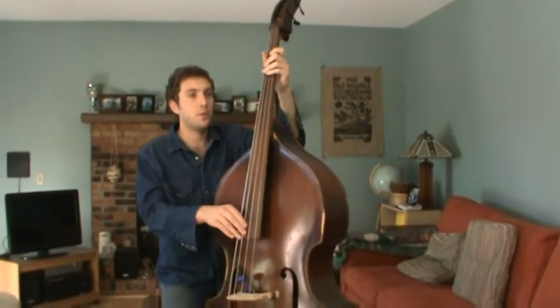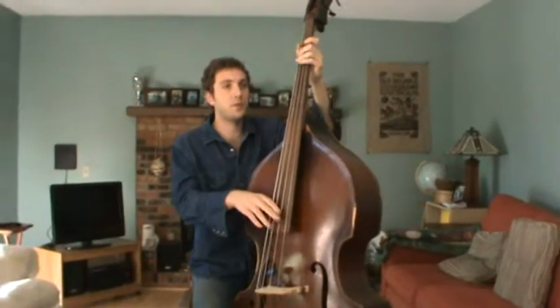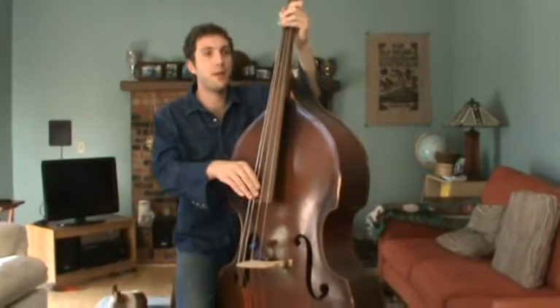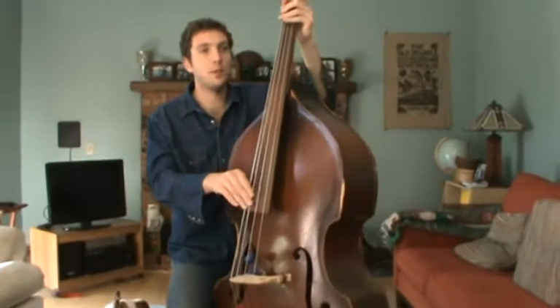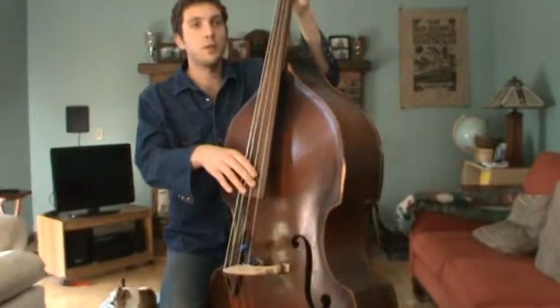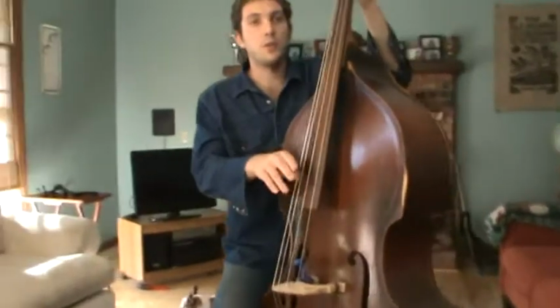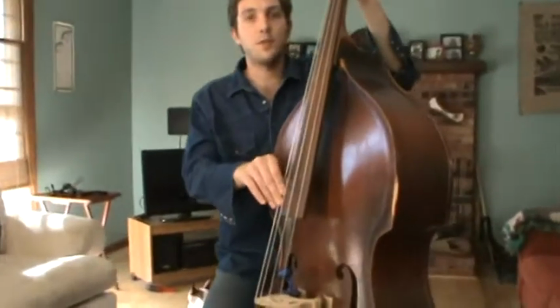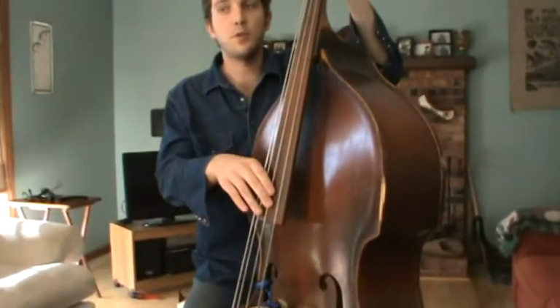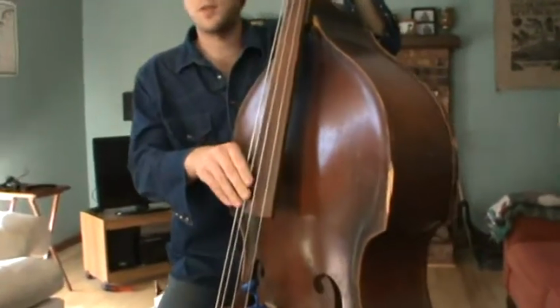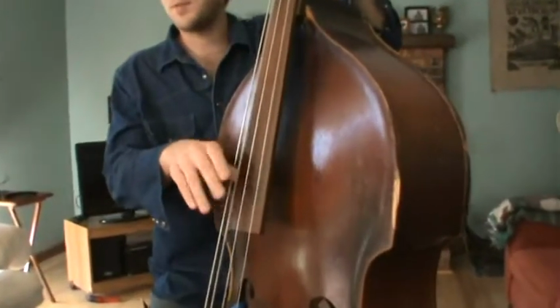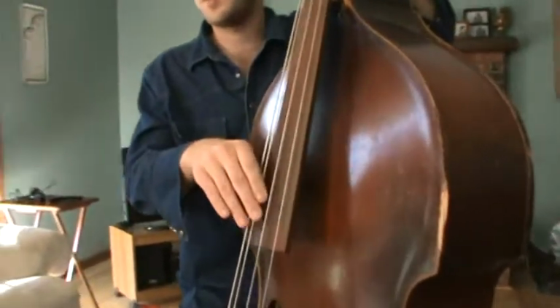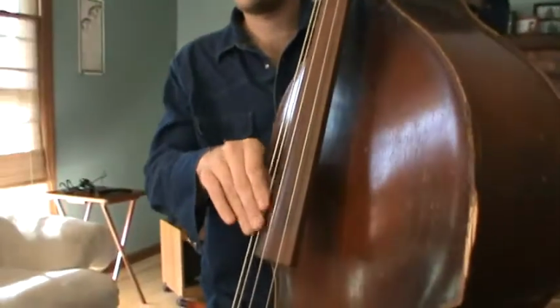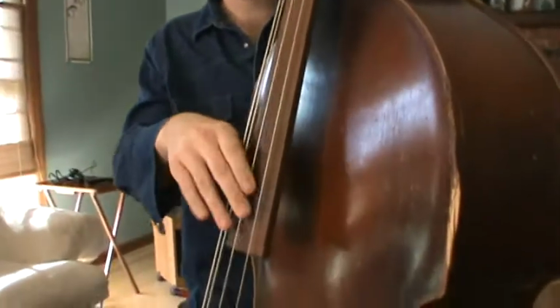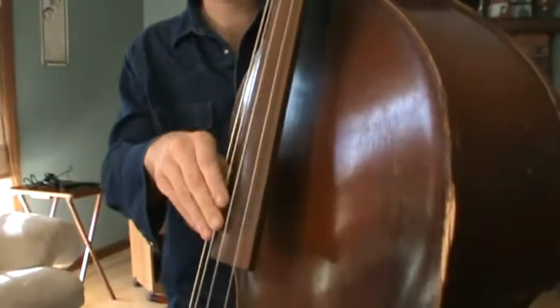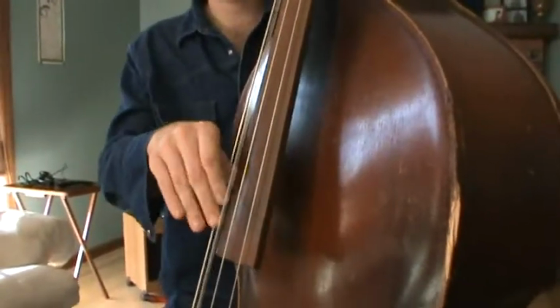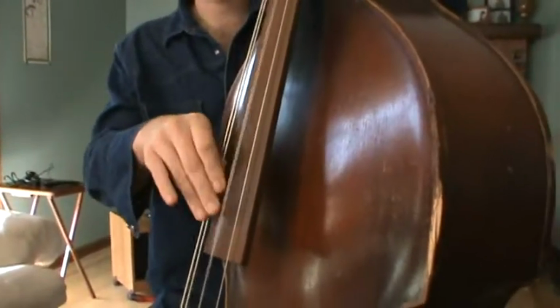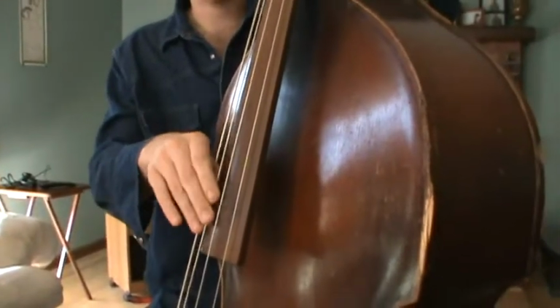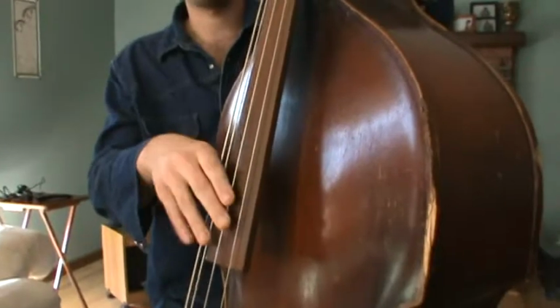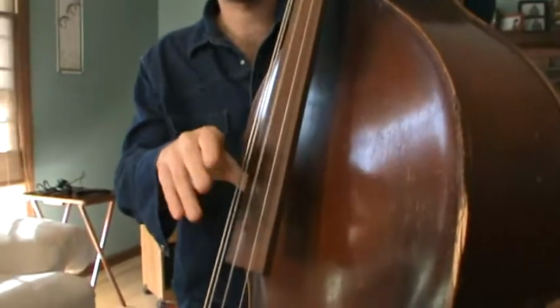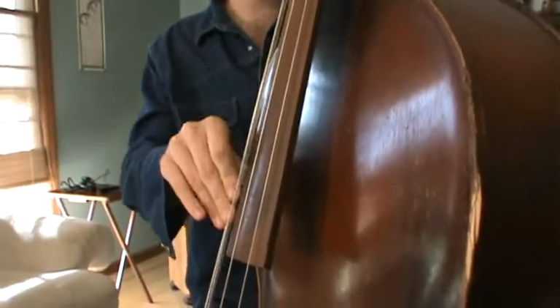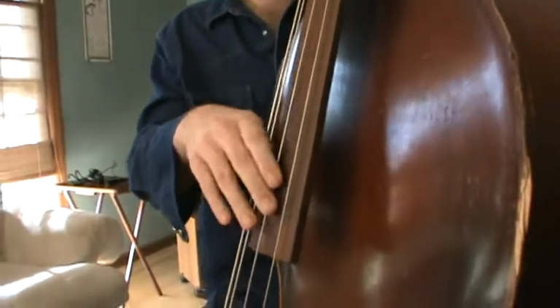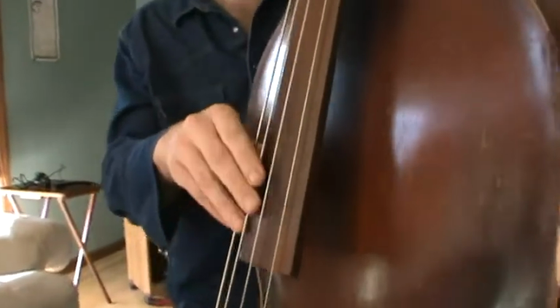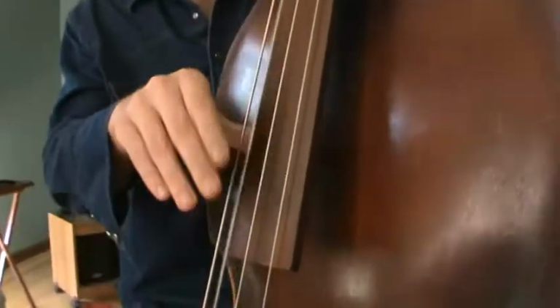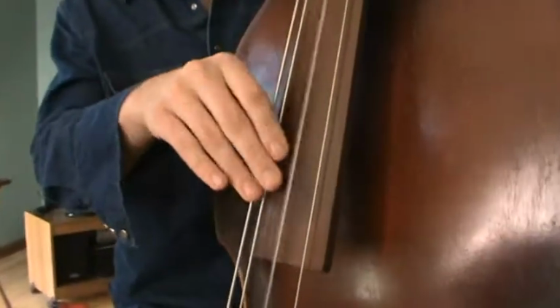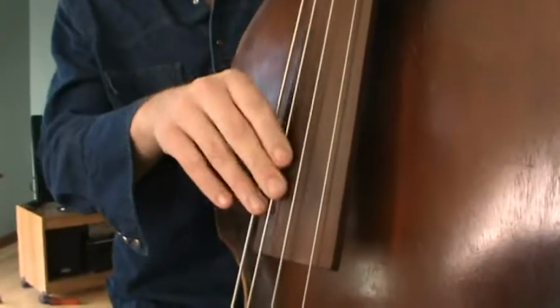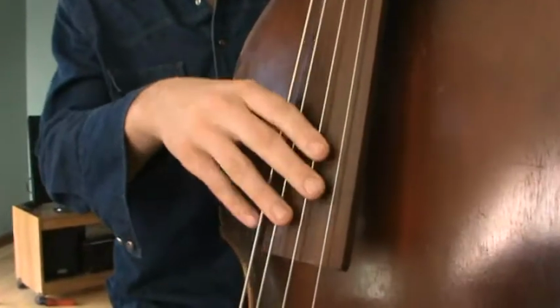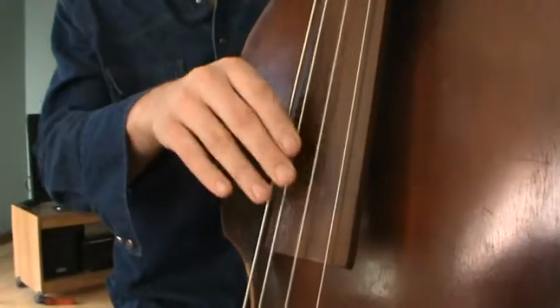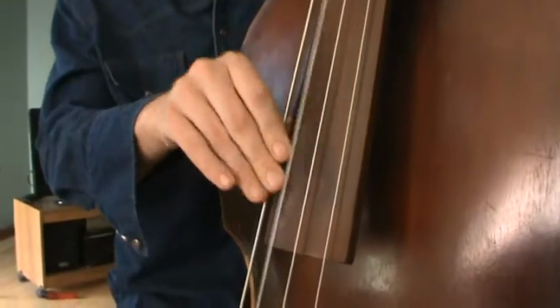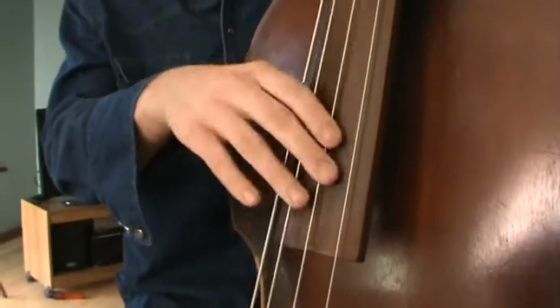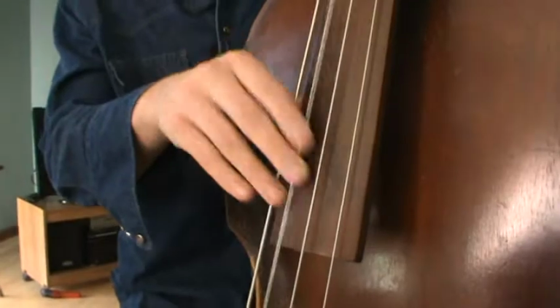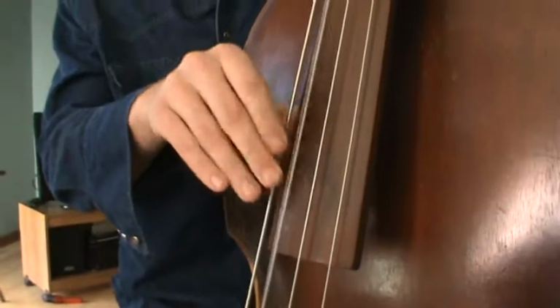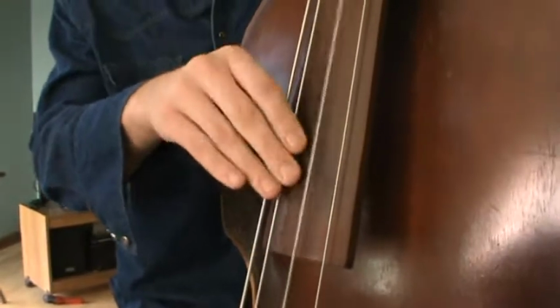So the slap bass — you hit the root notes at the same time, so that's like a 1 and a 3. Then you just be slapping on the 2 and 4, just the same as you would a snap.